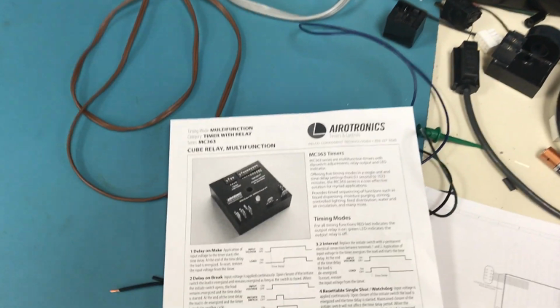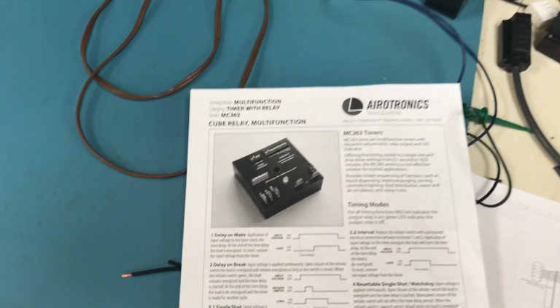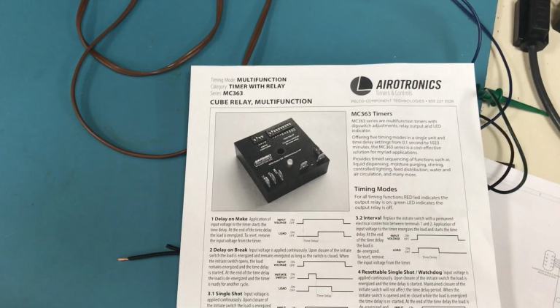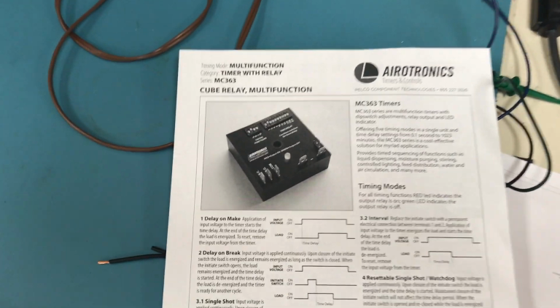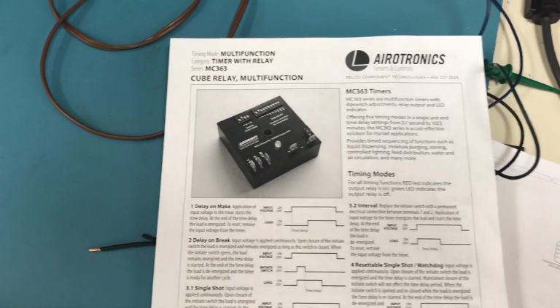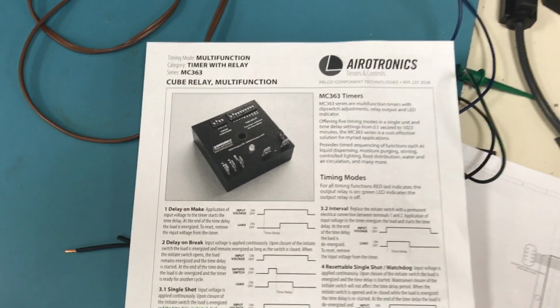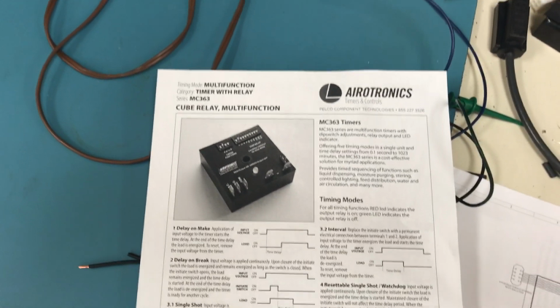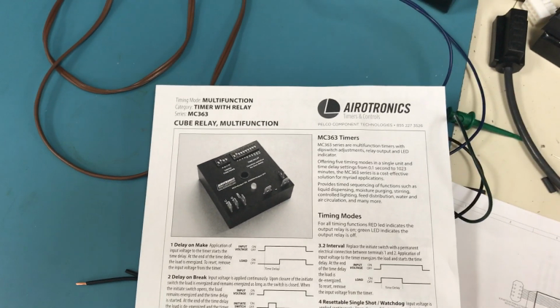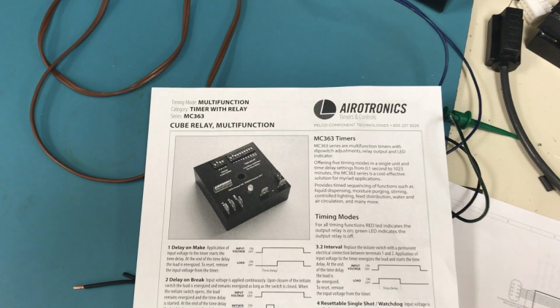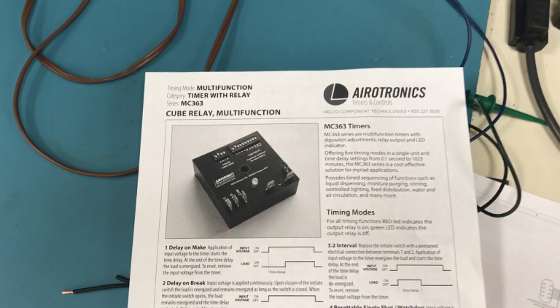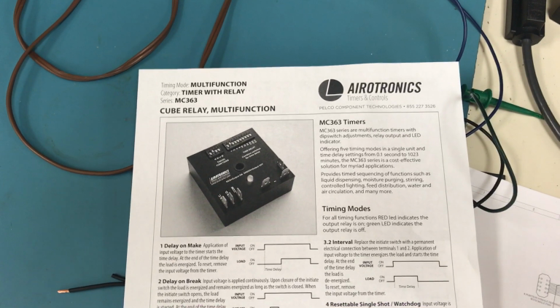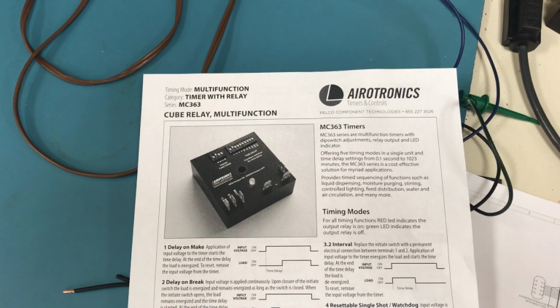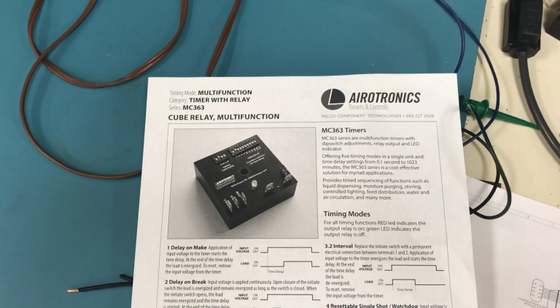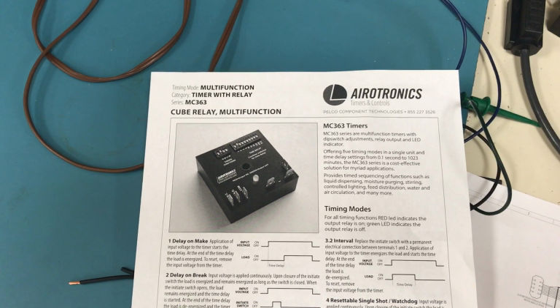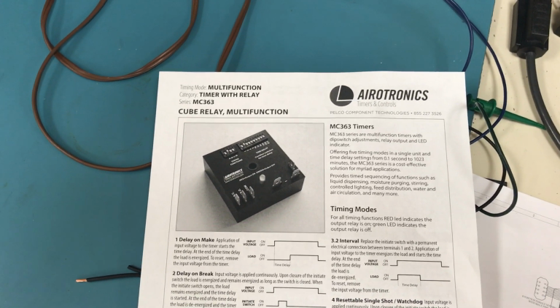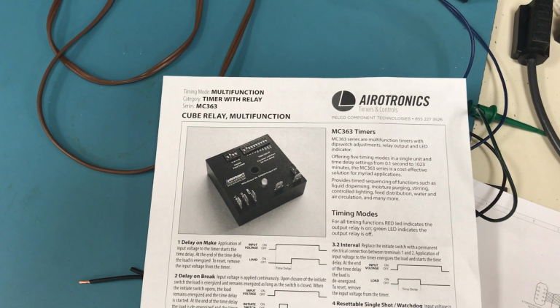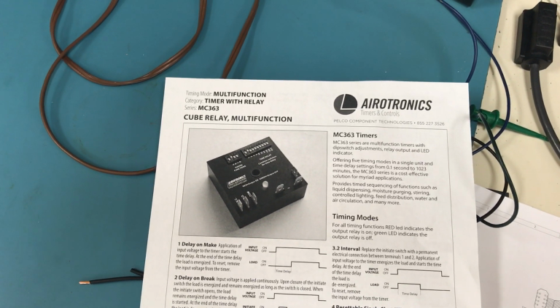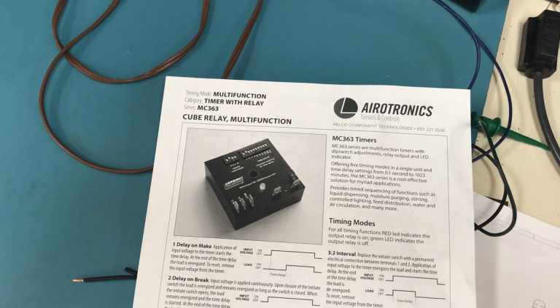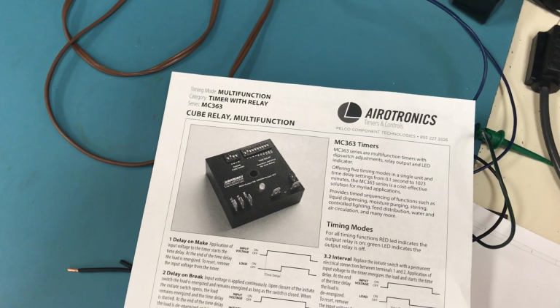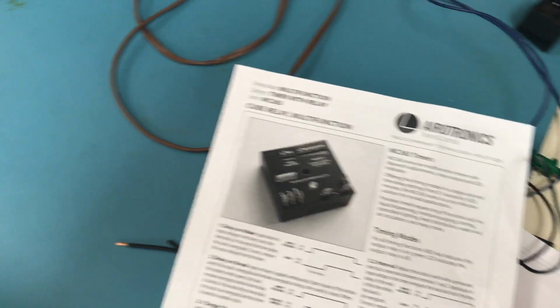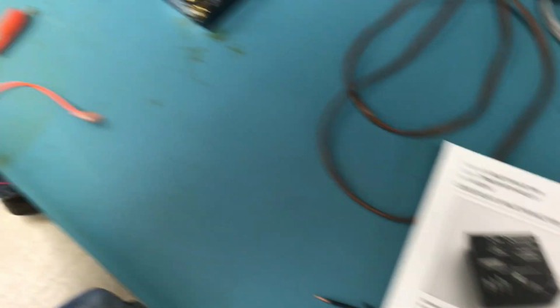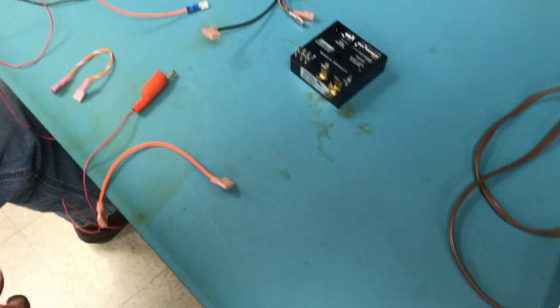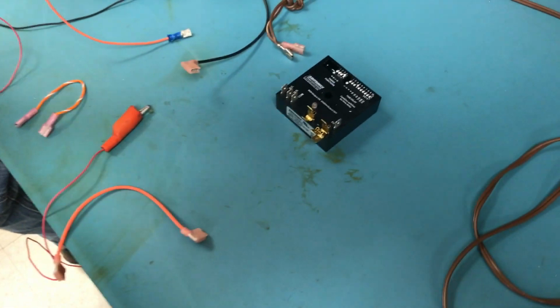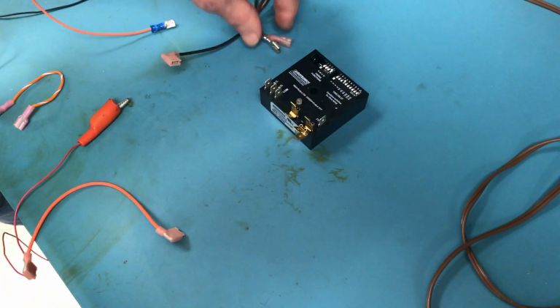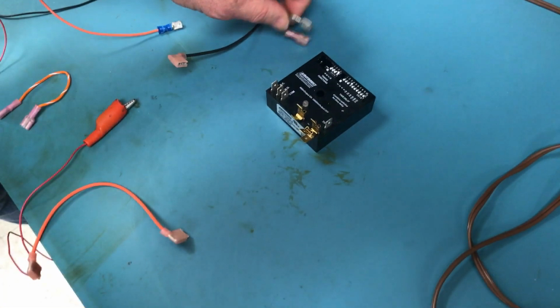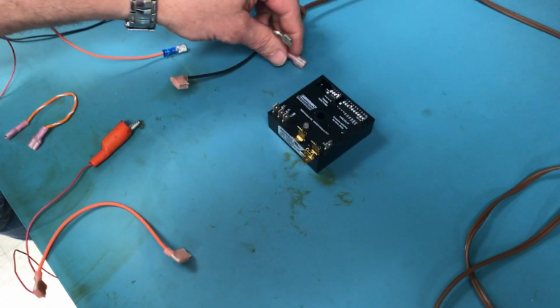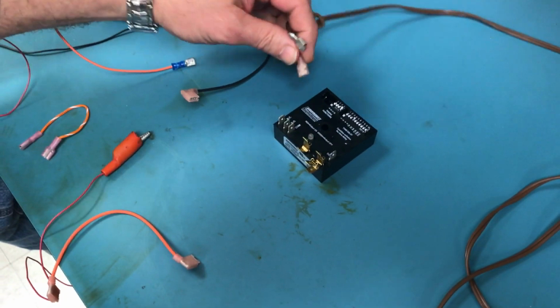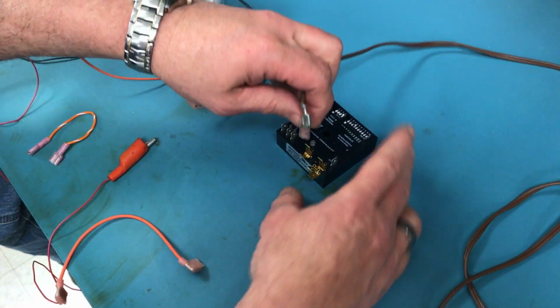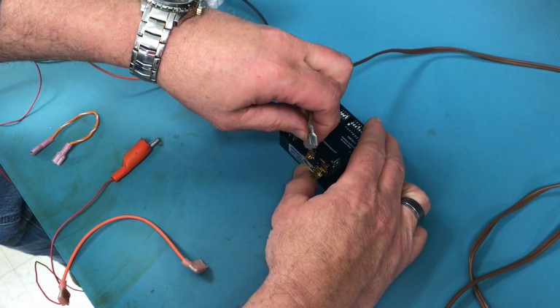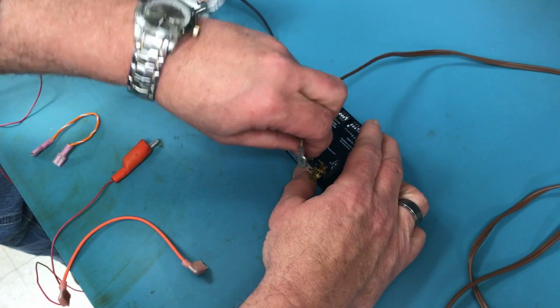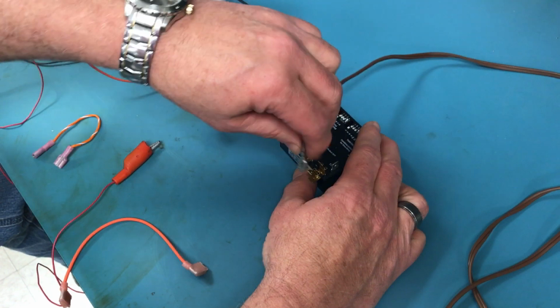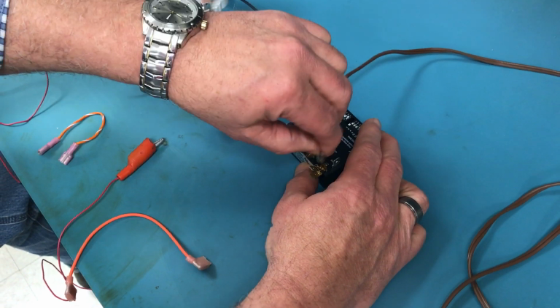Today we're going to have an instruction video on how to hook up an Aerotronics delay on make timer using our MC363 multifunction timers. It's a 120 volt timer, so we're going to hook up 120 volts.